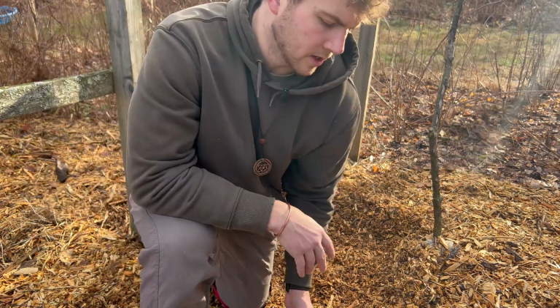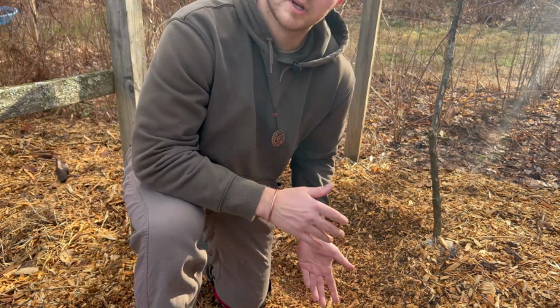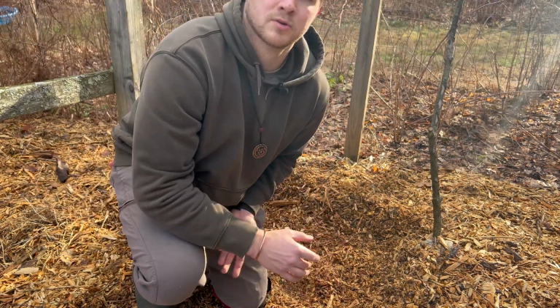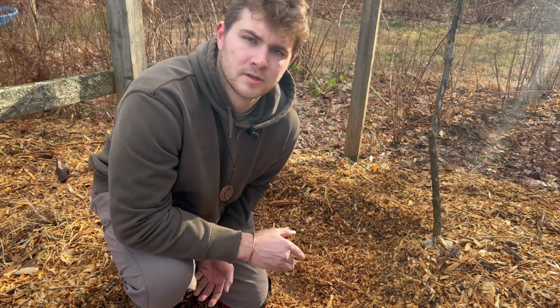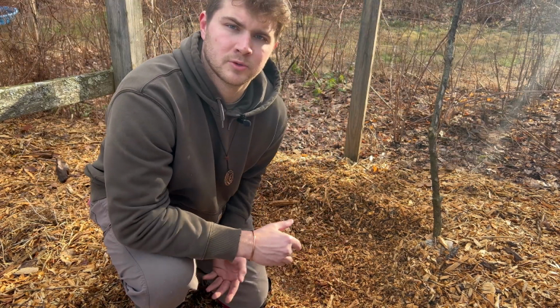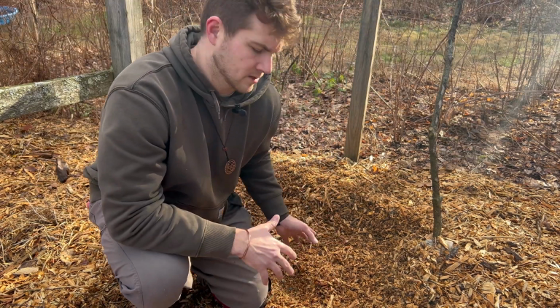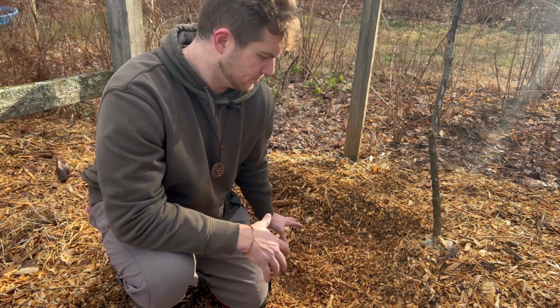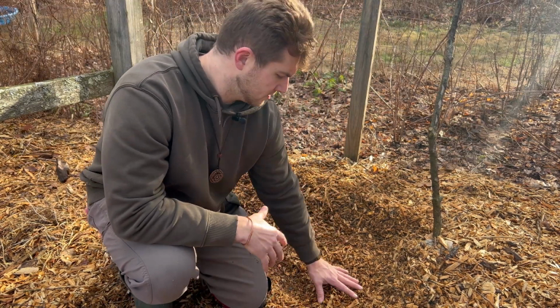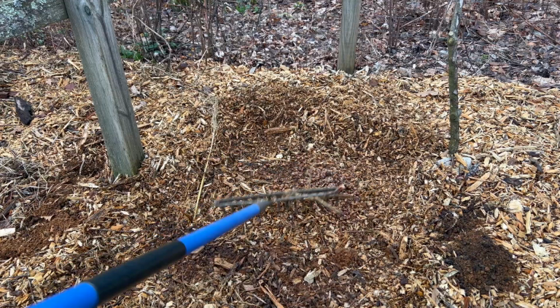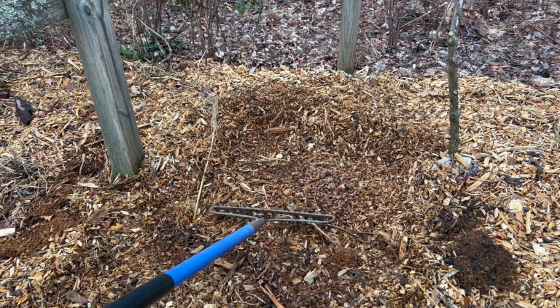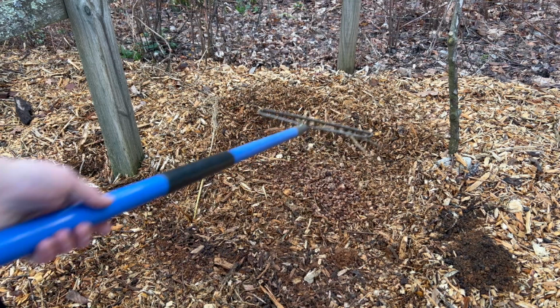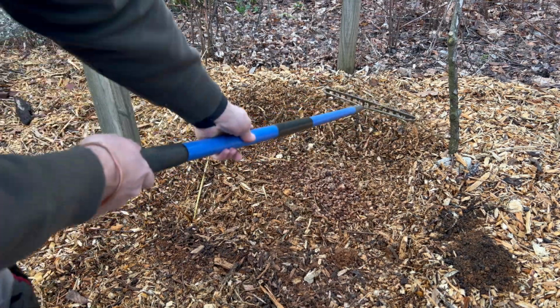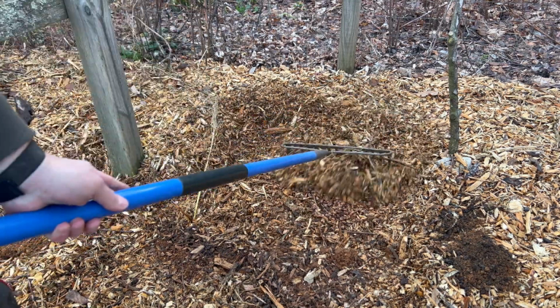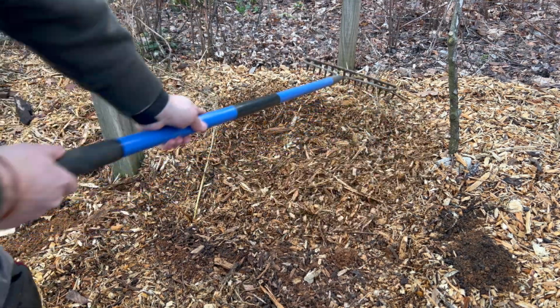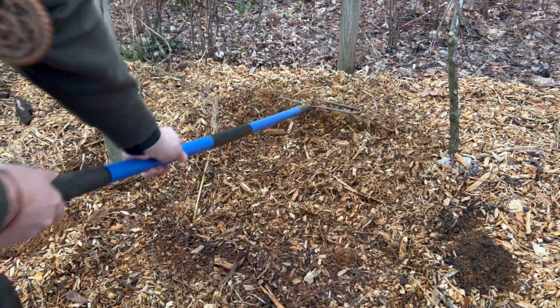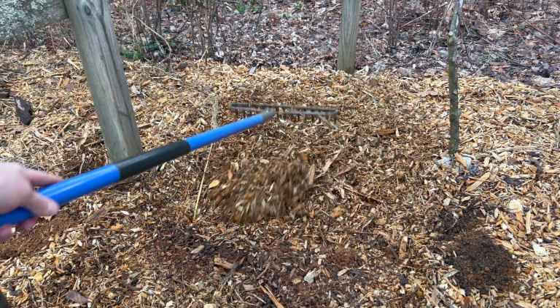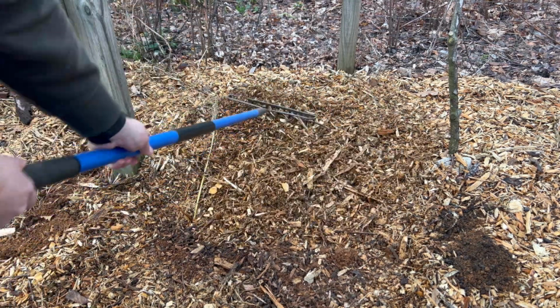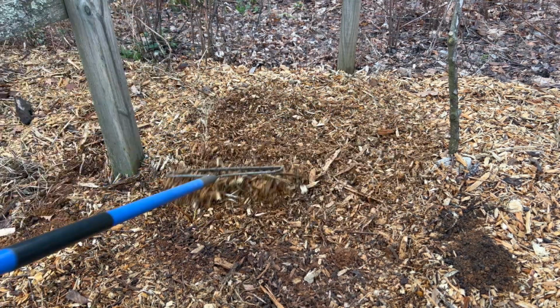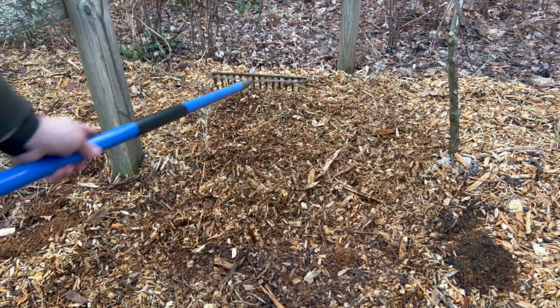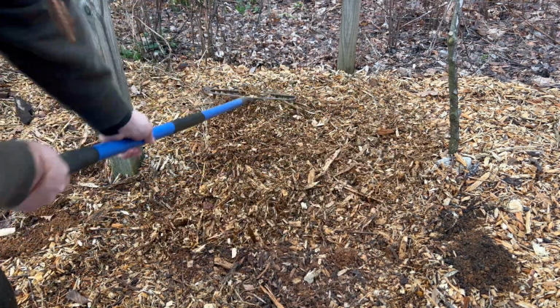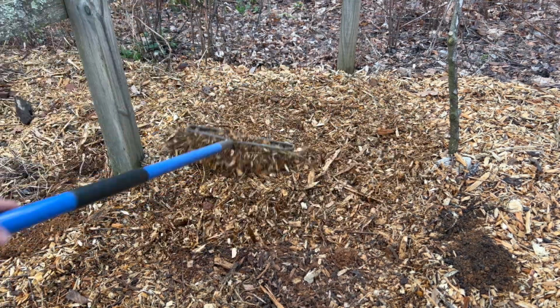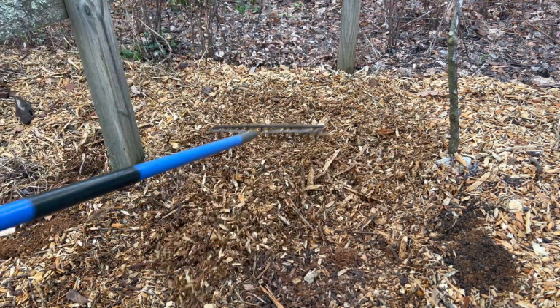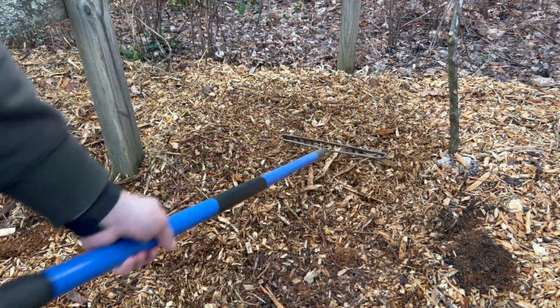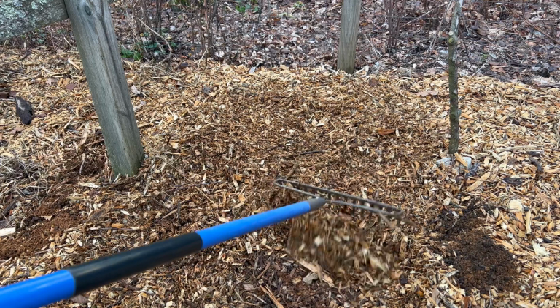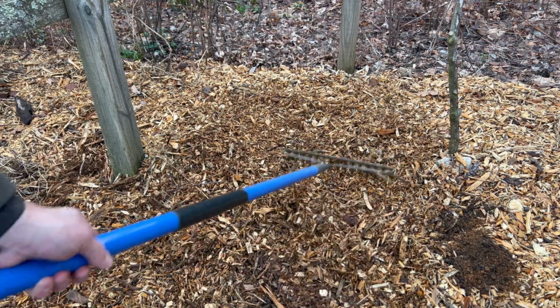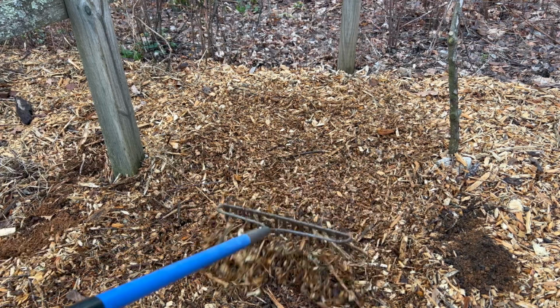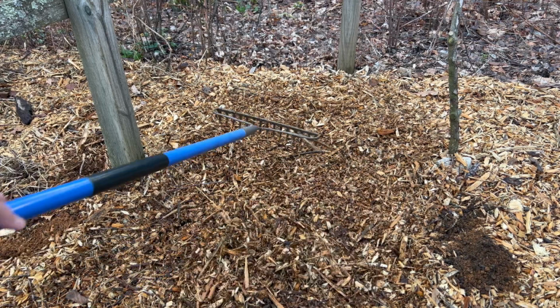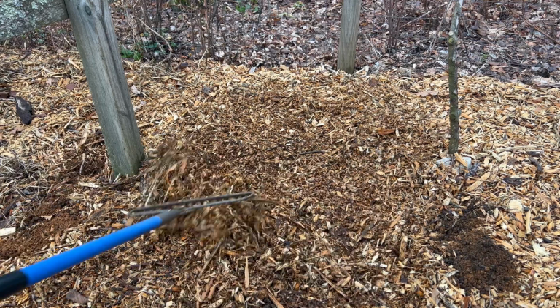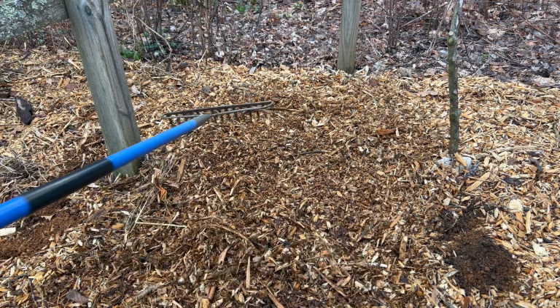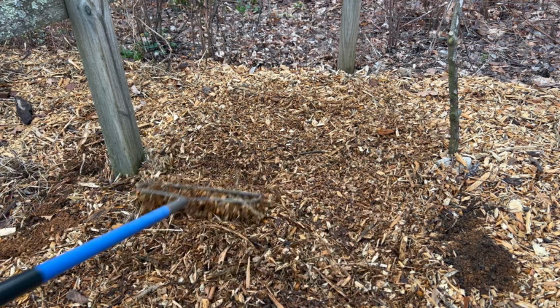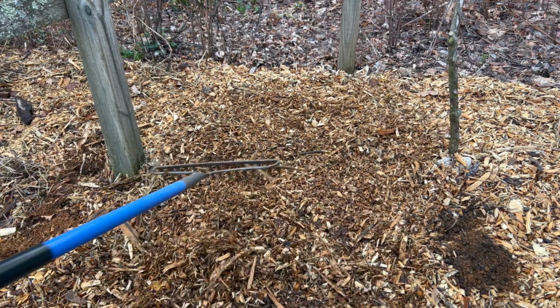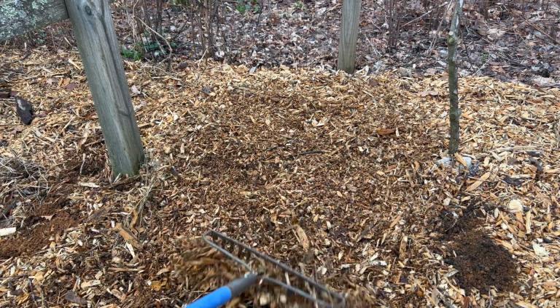All I'm going to do to inoculate the bed is mix the spawn into the wood chips, cover it with a layer of wood chips, and then let it colonize over the winter. Hopefully by spring we'll get some morel mushrooms.